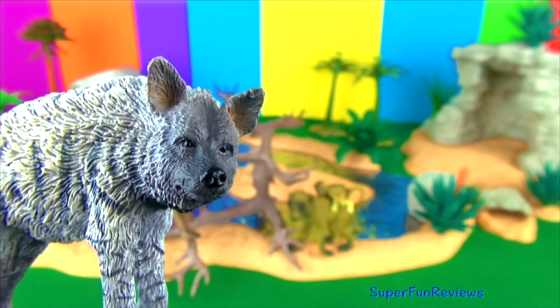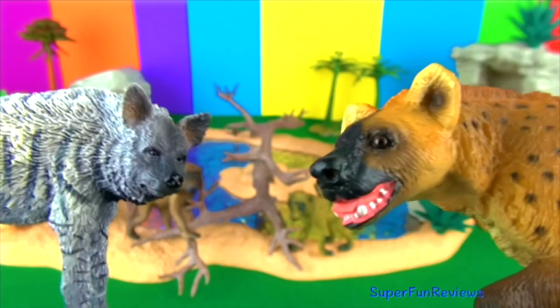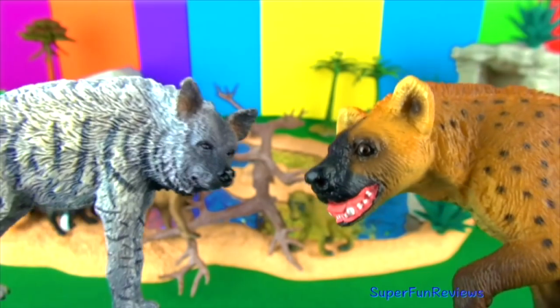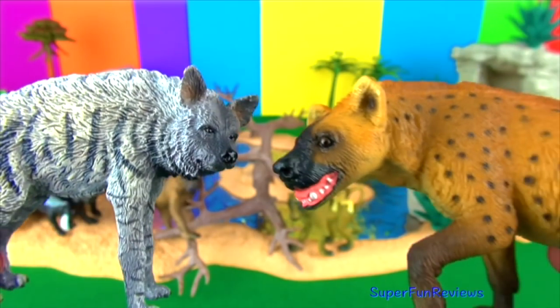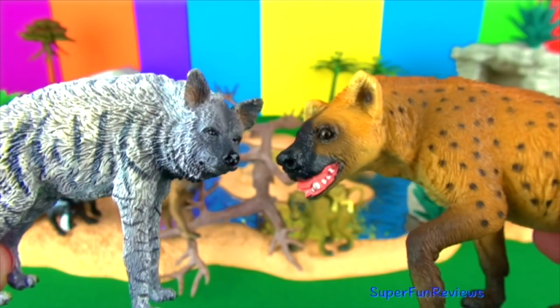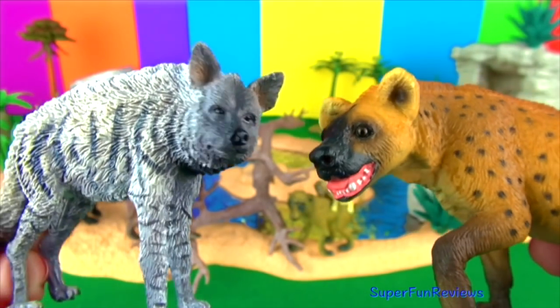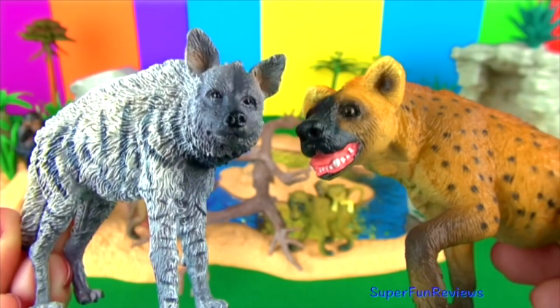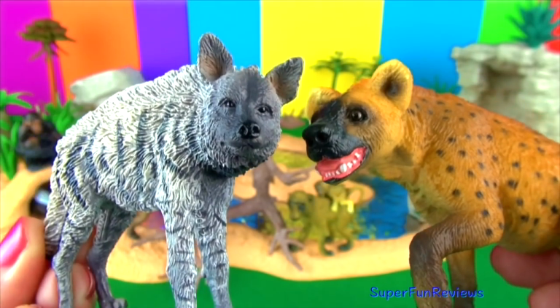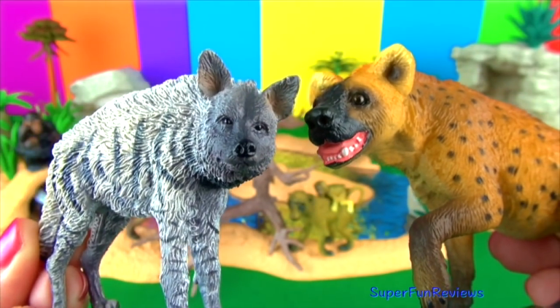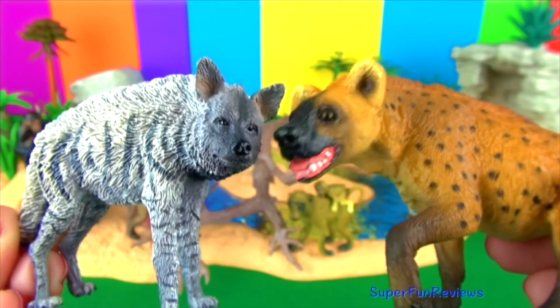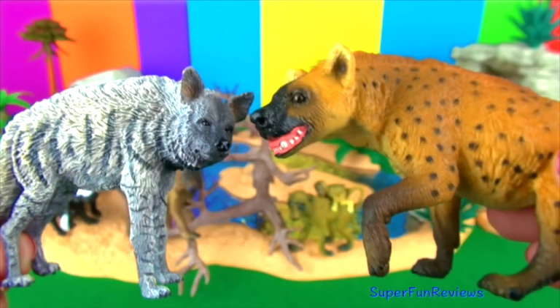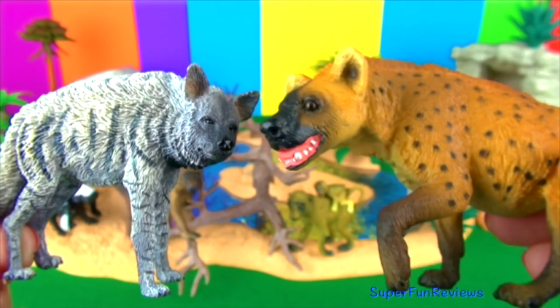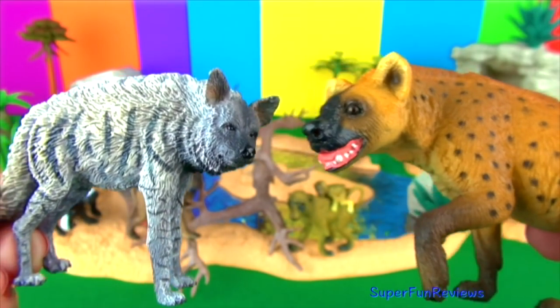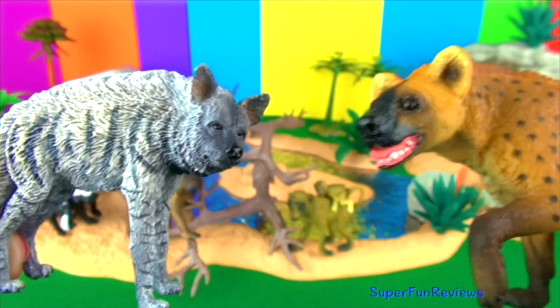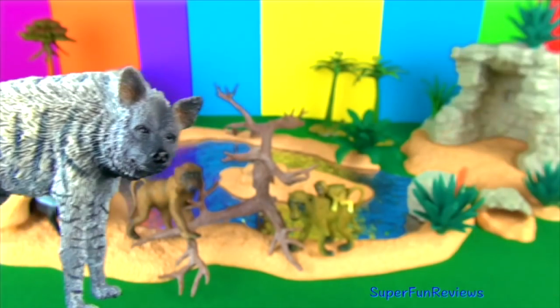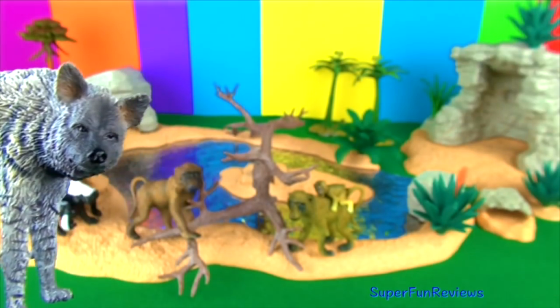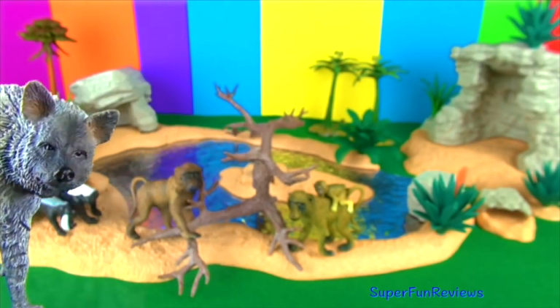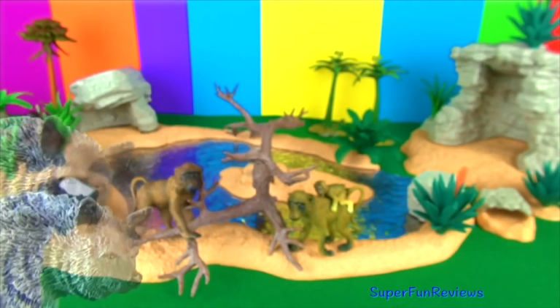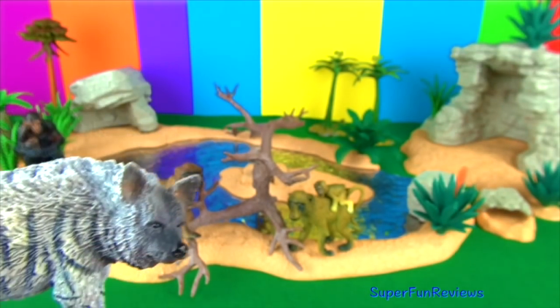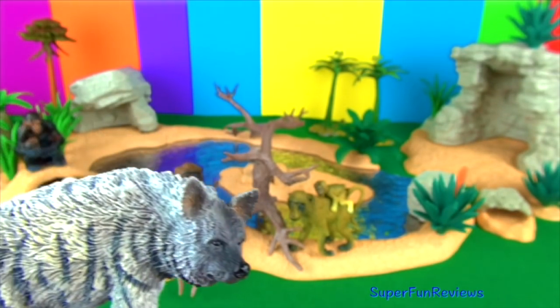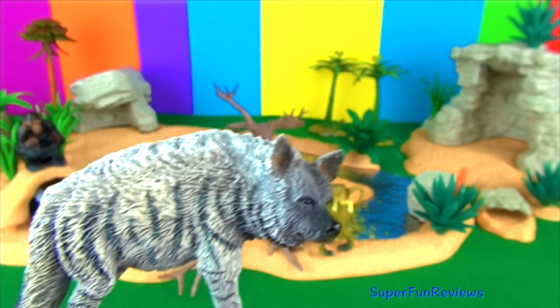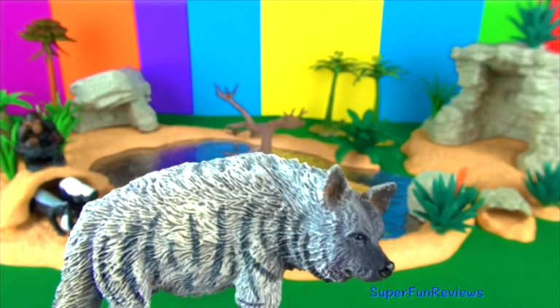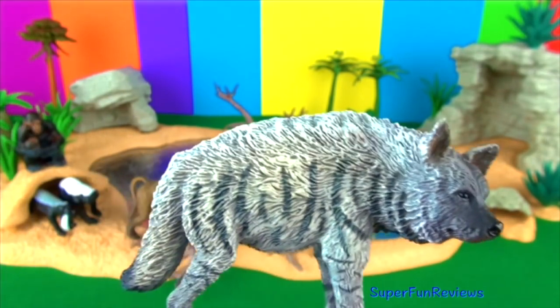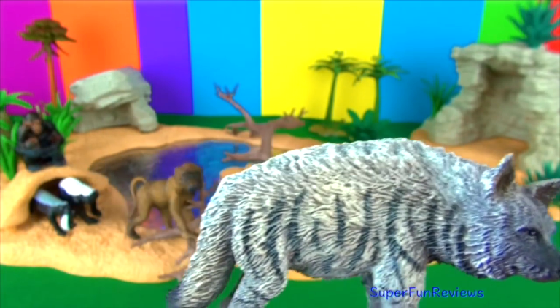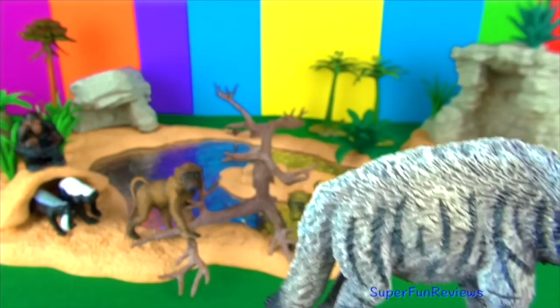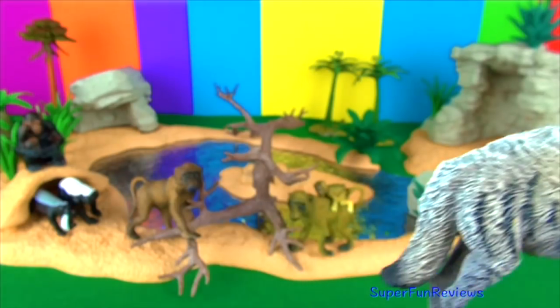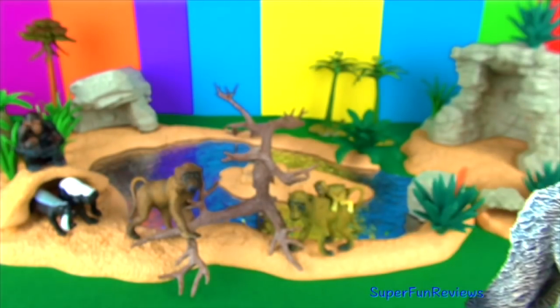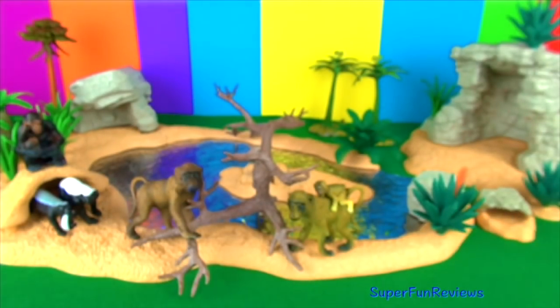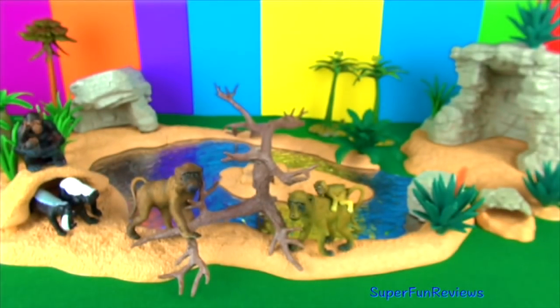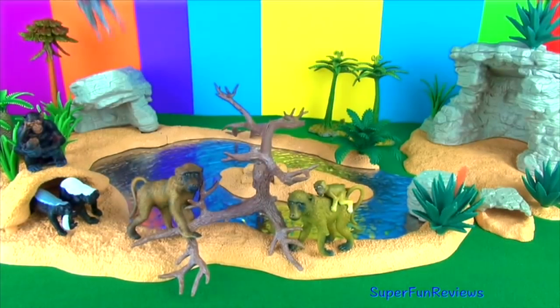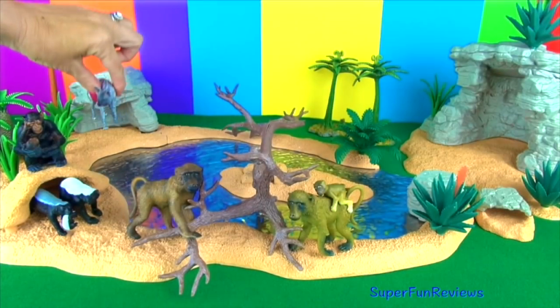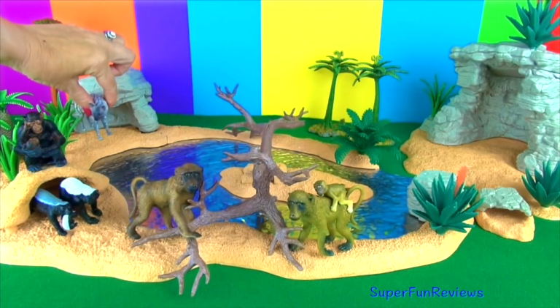You can see the spotted hyena there as well. The black and white tail is long and bushy and the feet have short blunt claws. They are scavengers and are also skilled hunters.